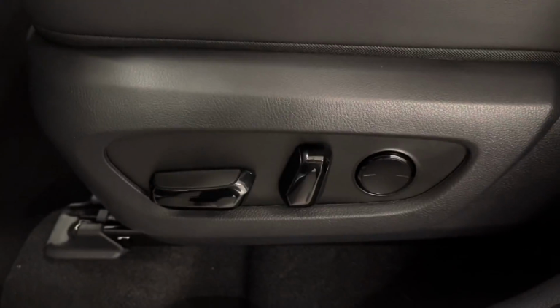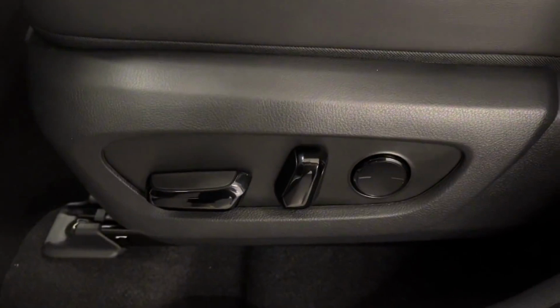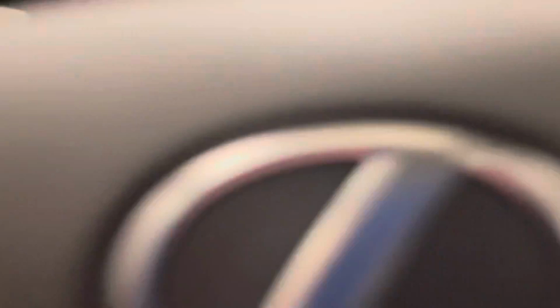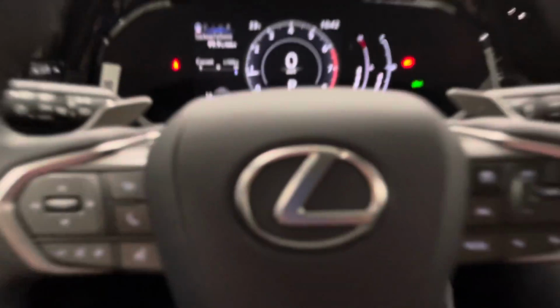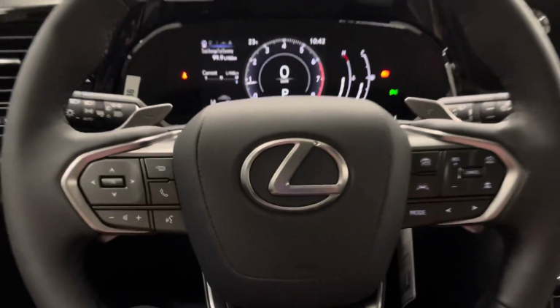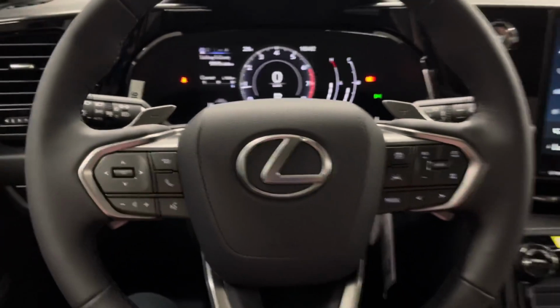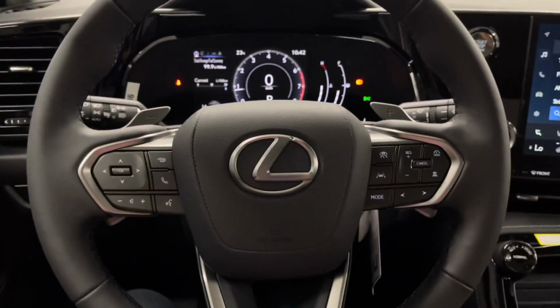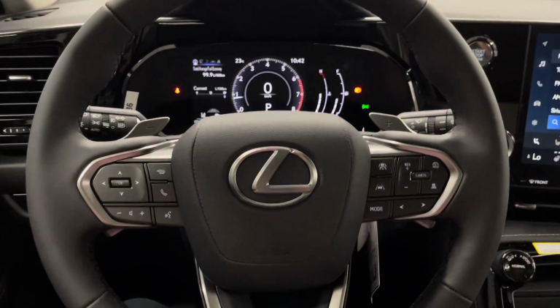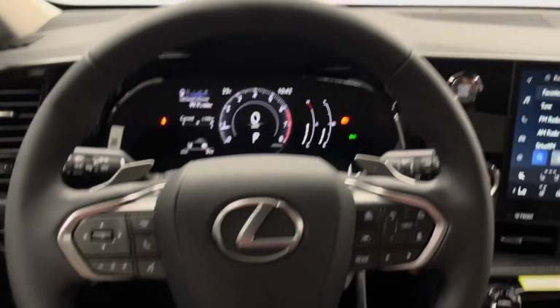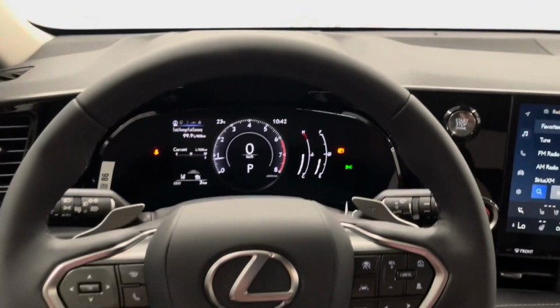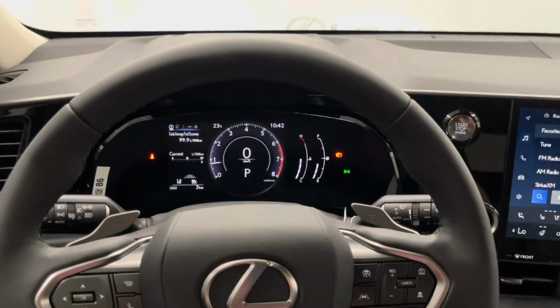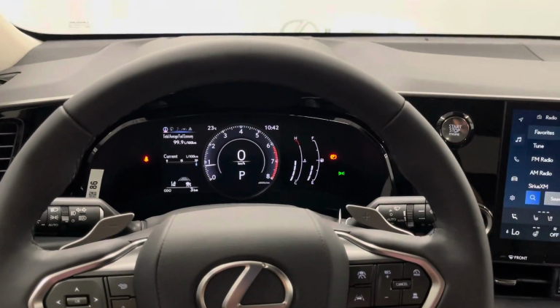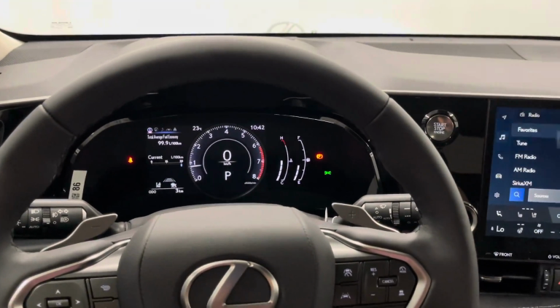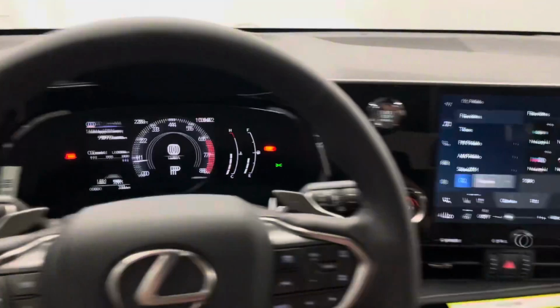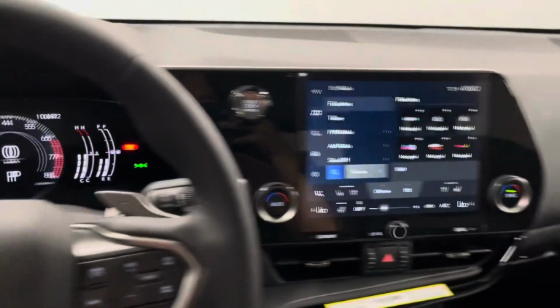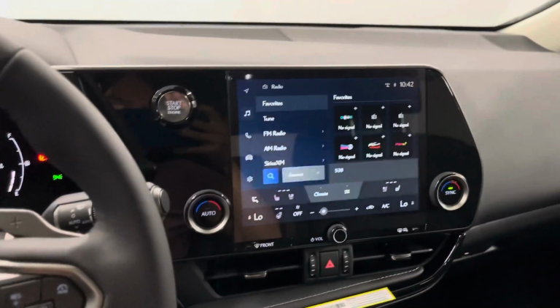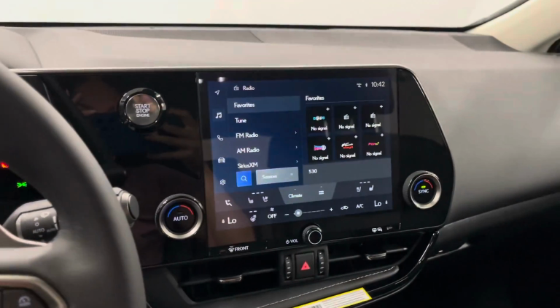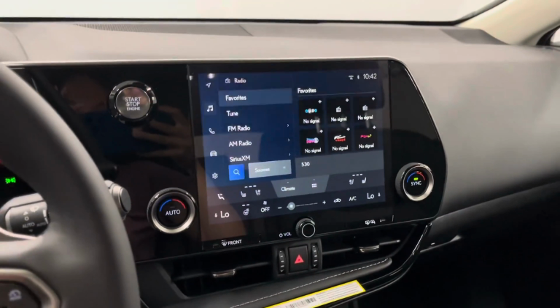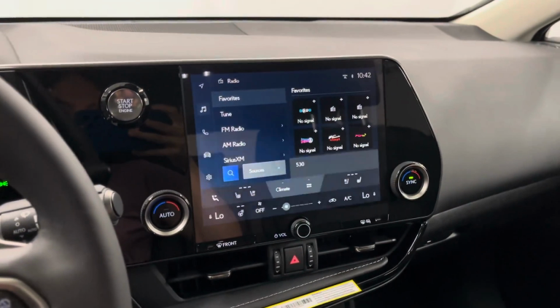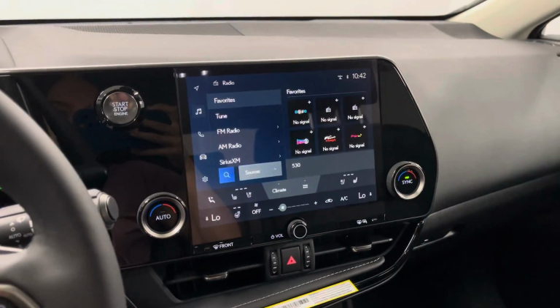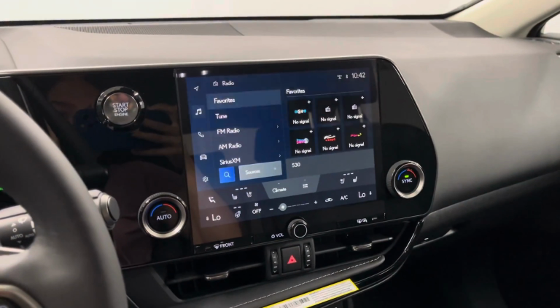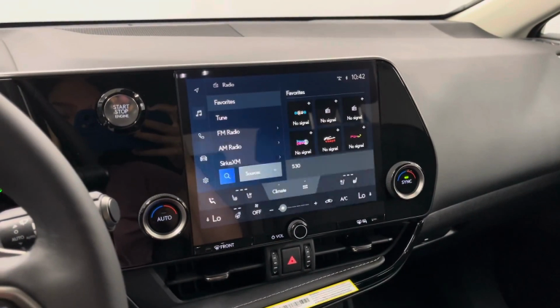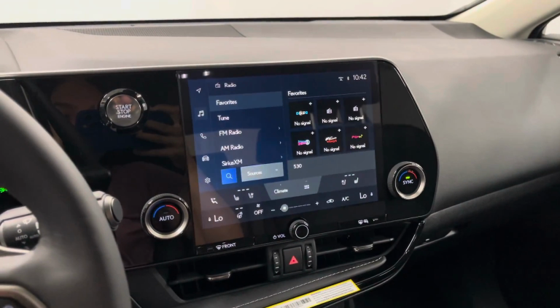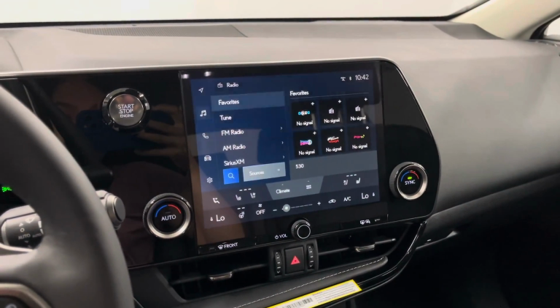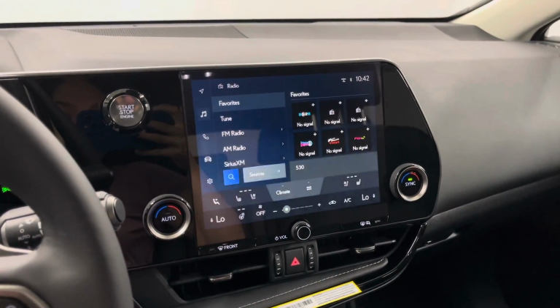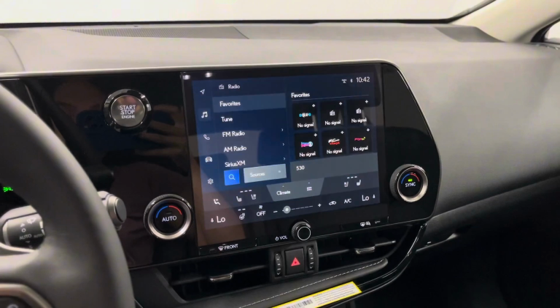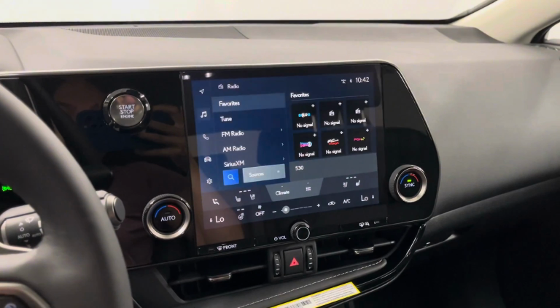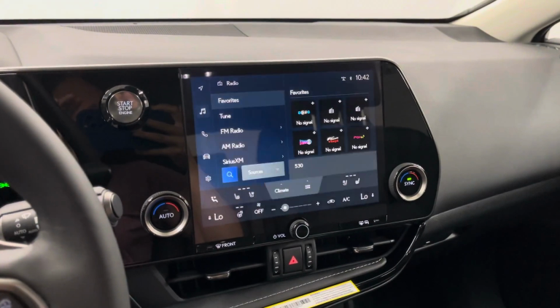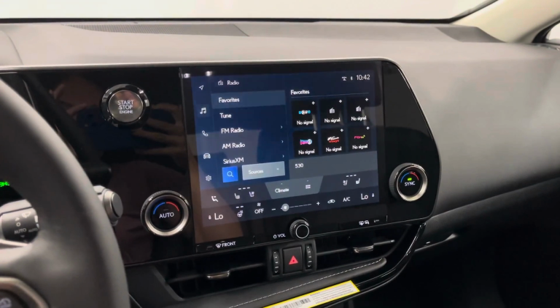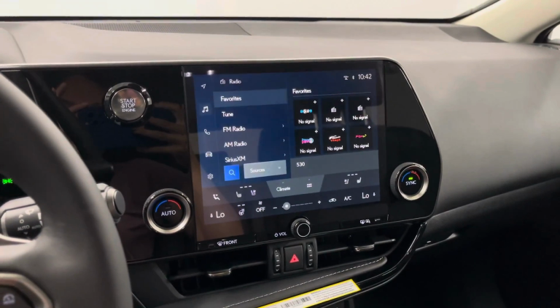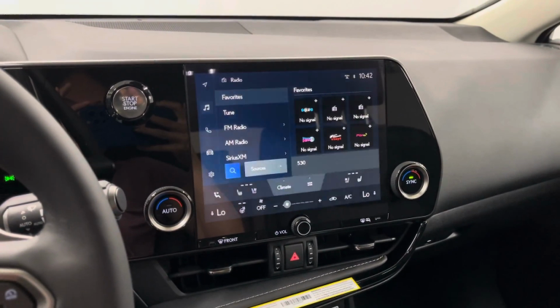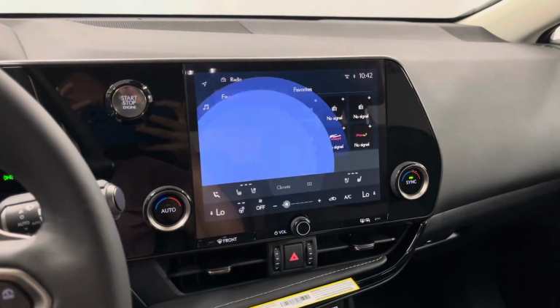You have a leather-wrapped steering wheel with paddle shifters and controls for your multi-information display. You have a touchscreen infotainment center that has your radio, media, navigation, and climate controls as well as Lexus interface.